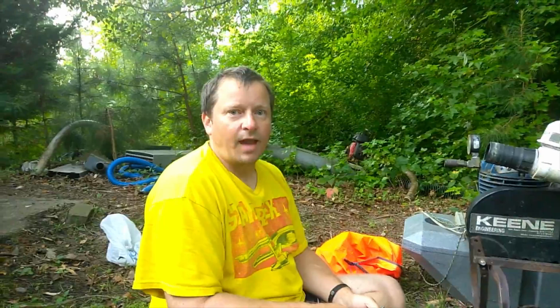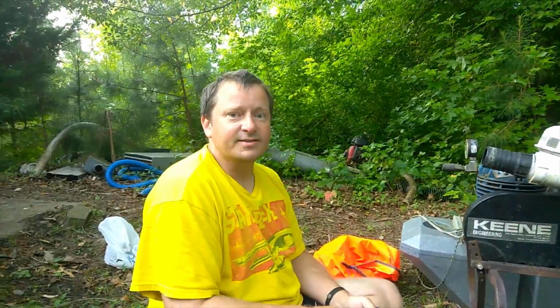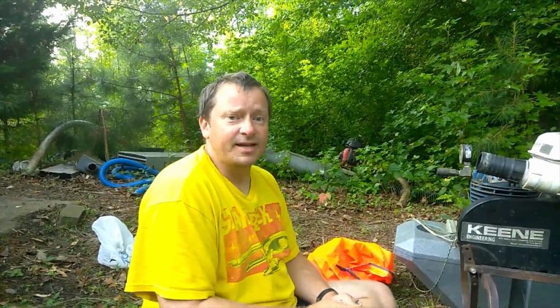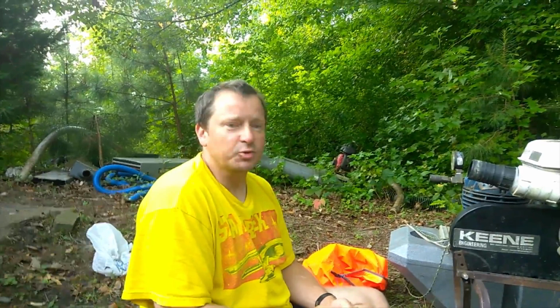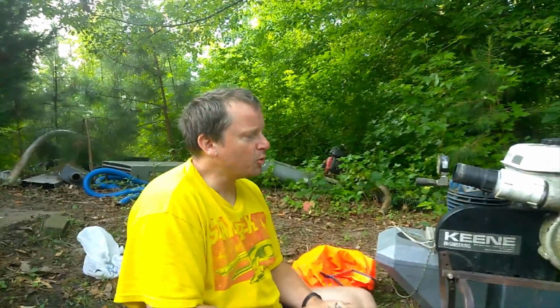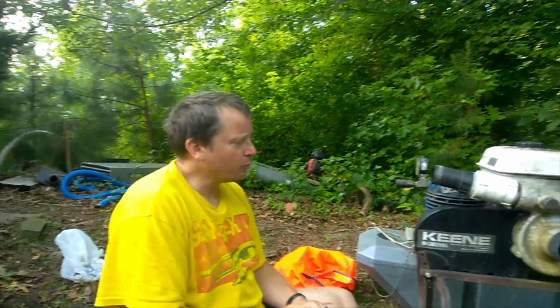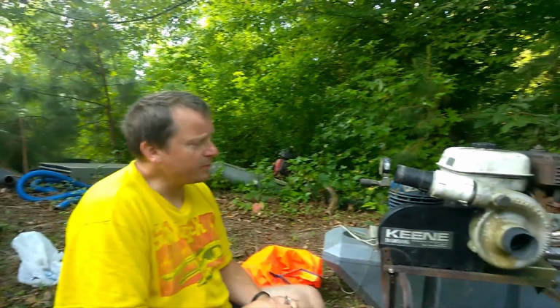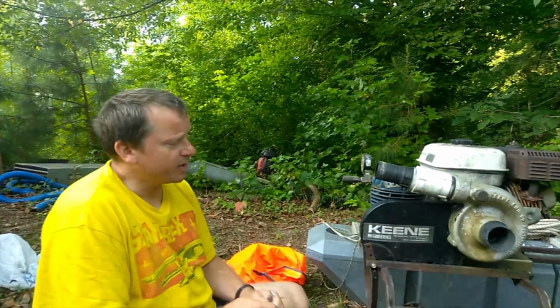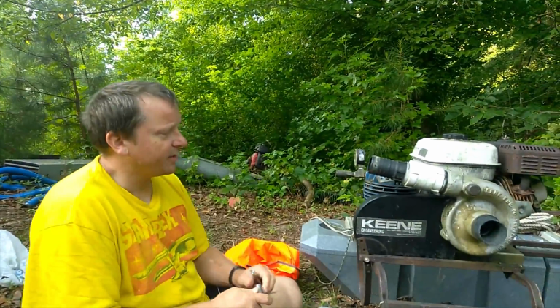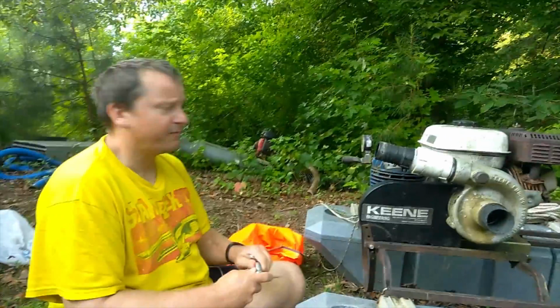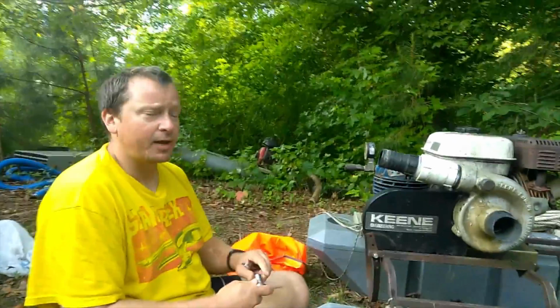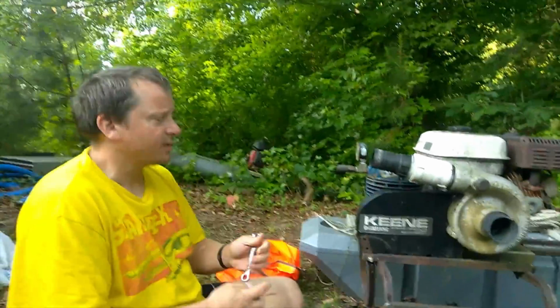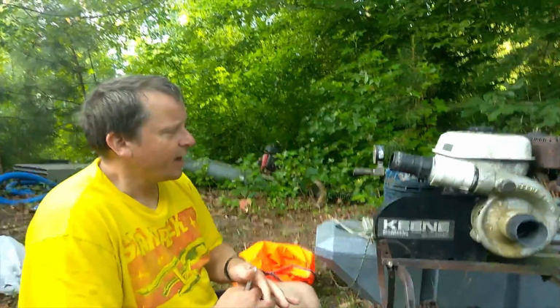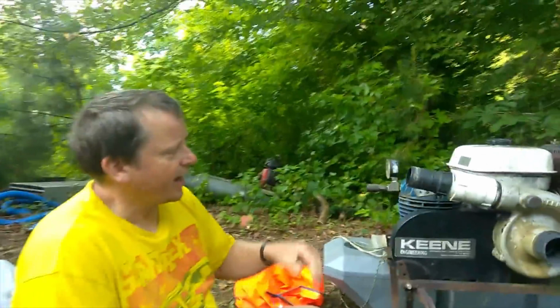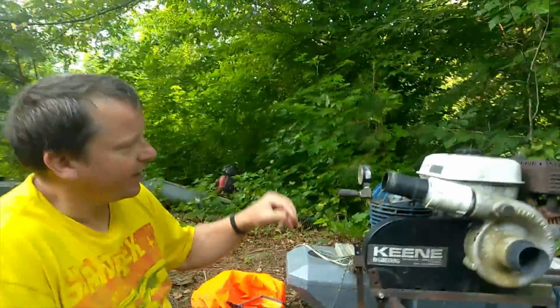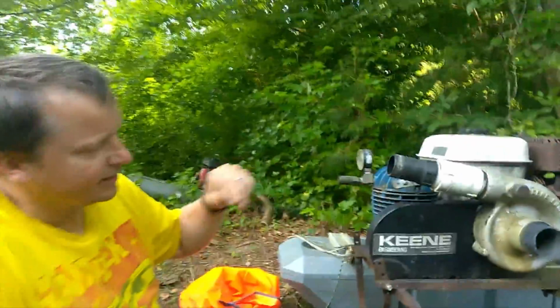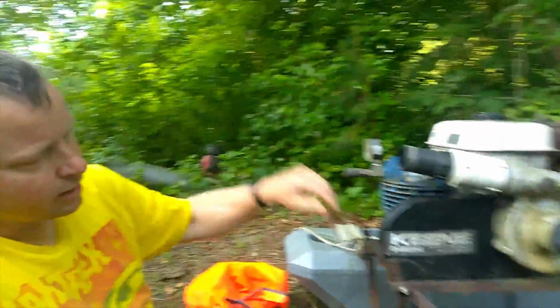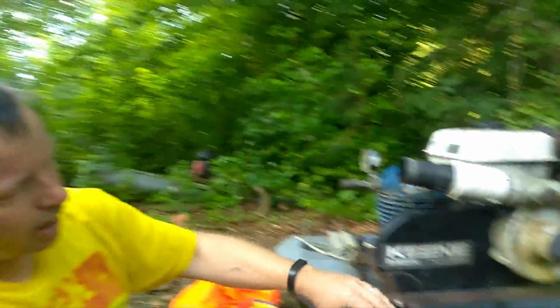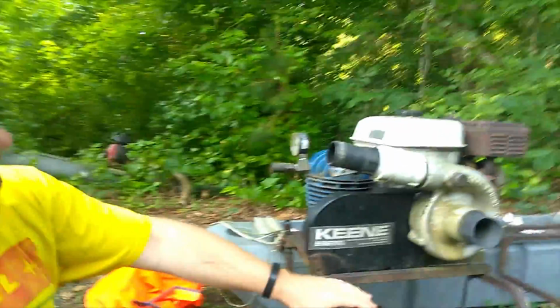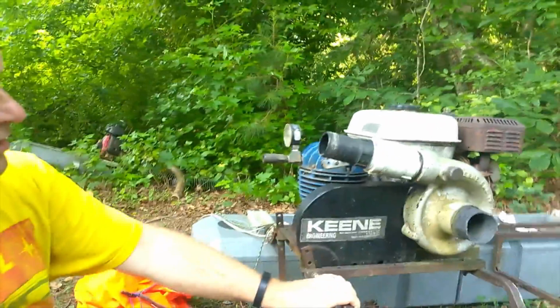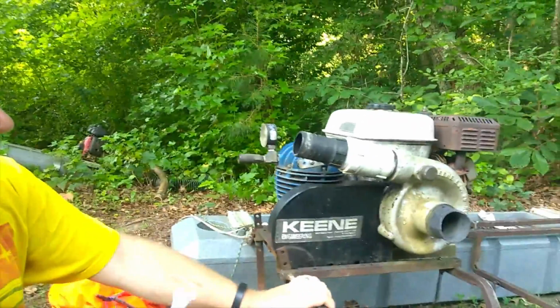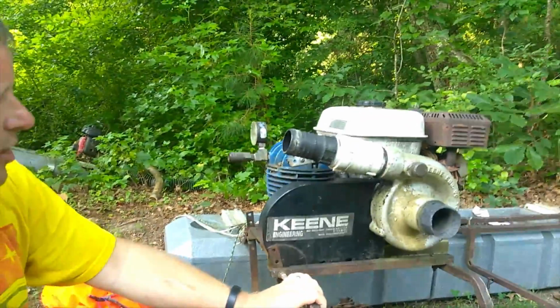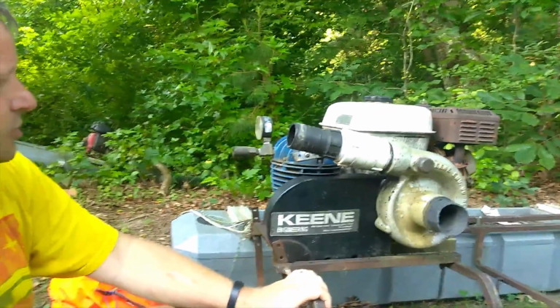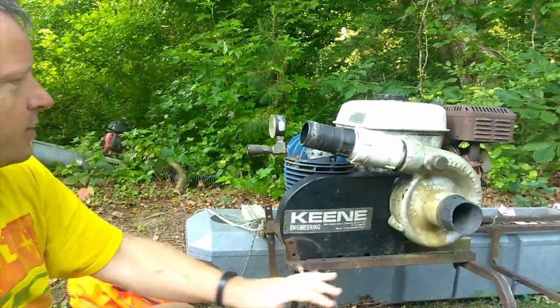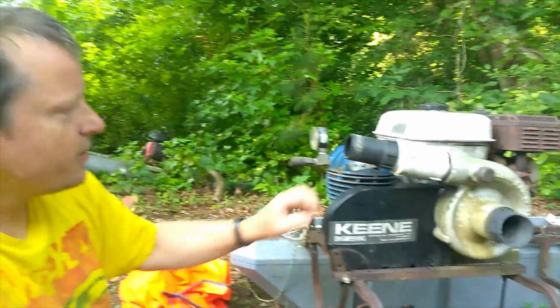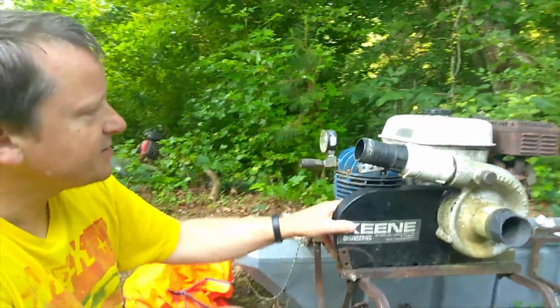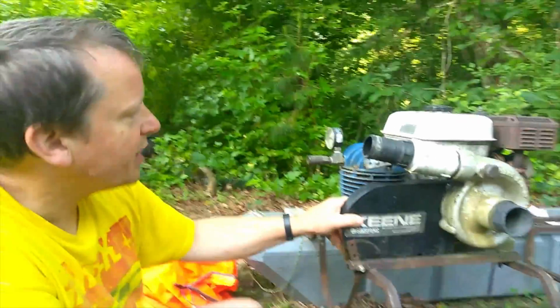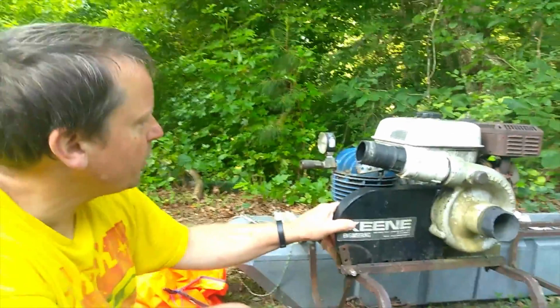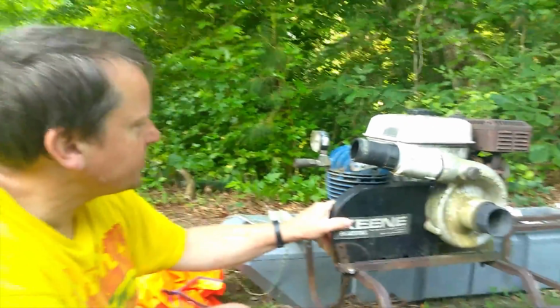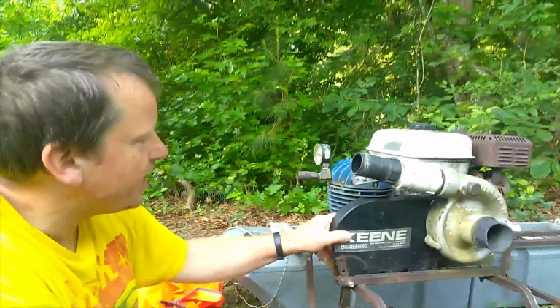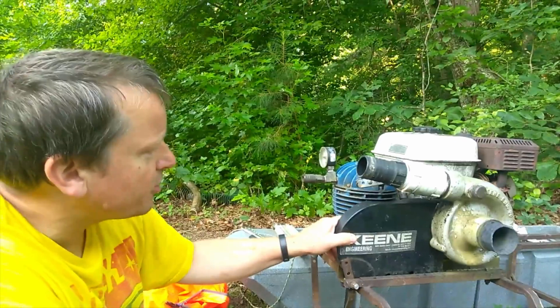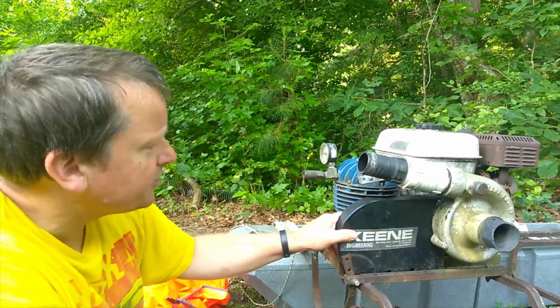Hi, so today on Georgia Gold, we're going to be replacing the V-belt on a 4-inch Keen dredge. This is the model with the T-80 air compressor.